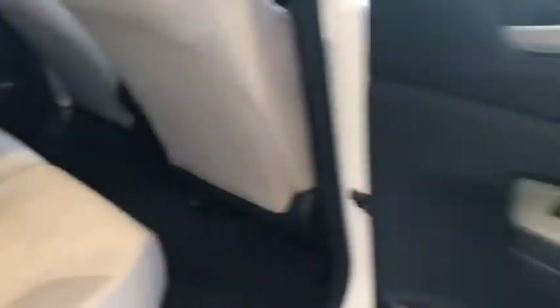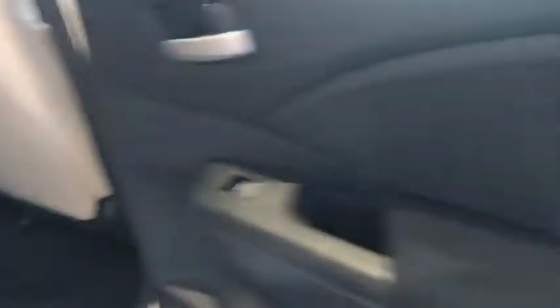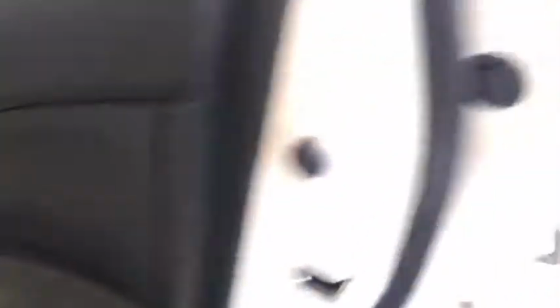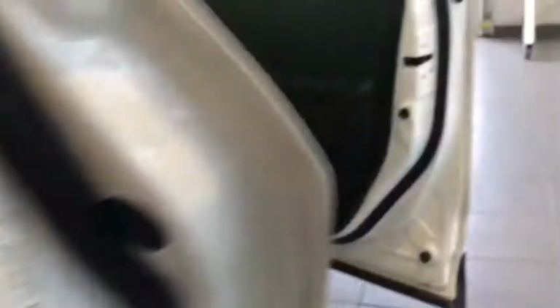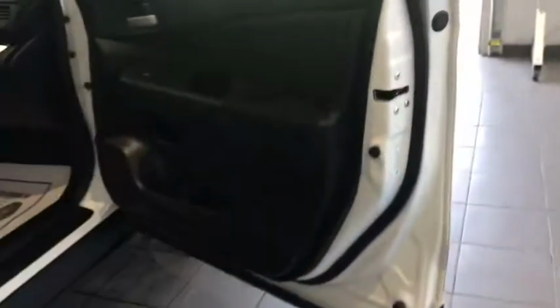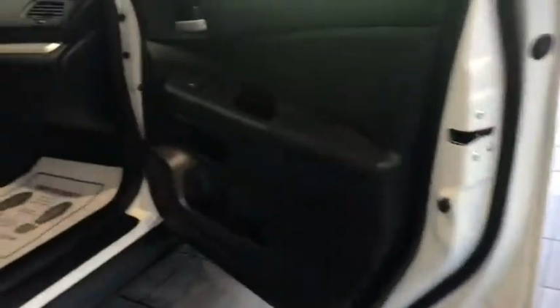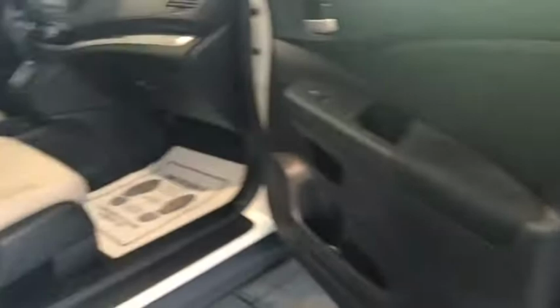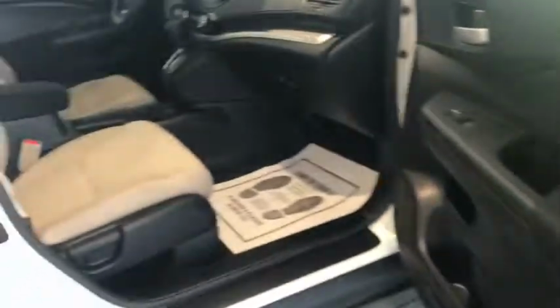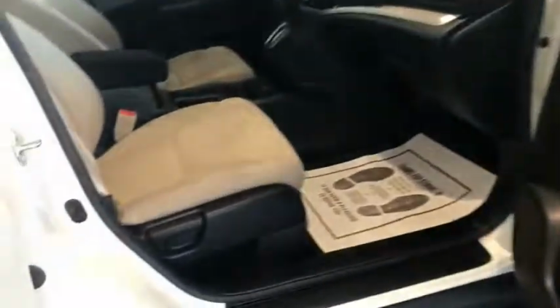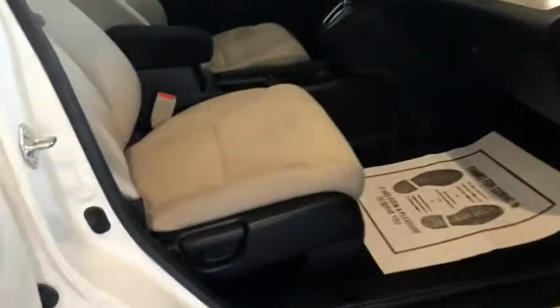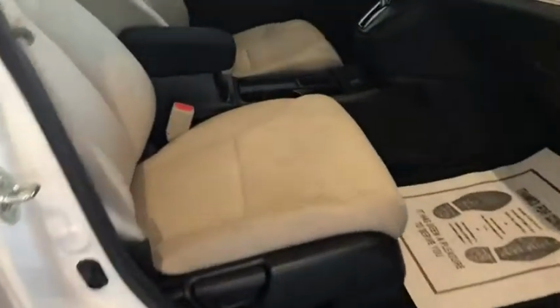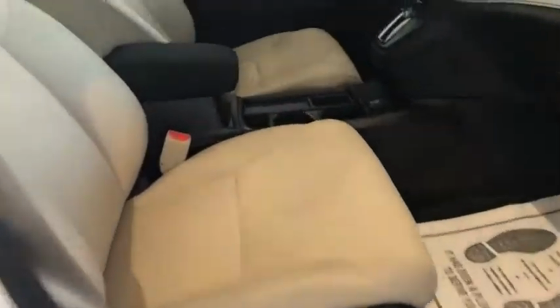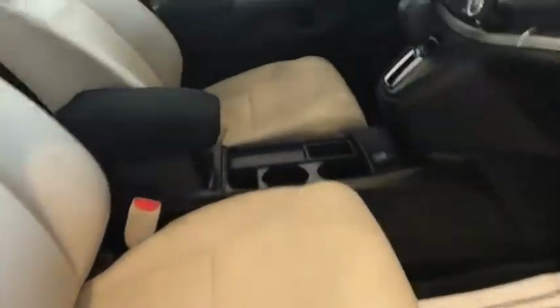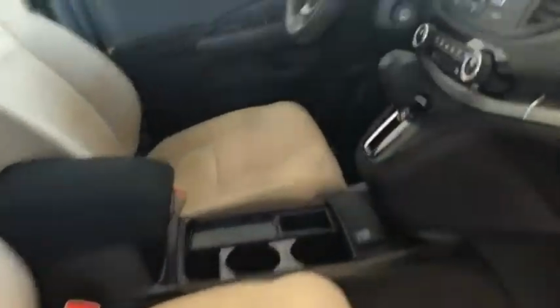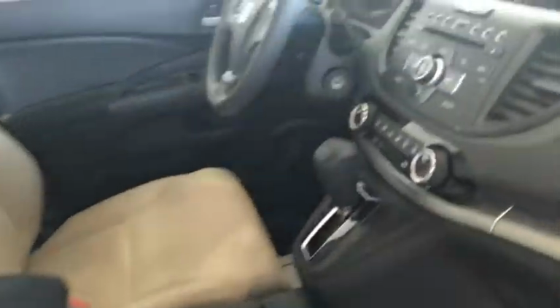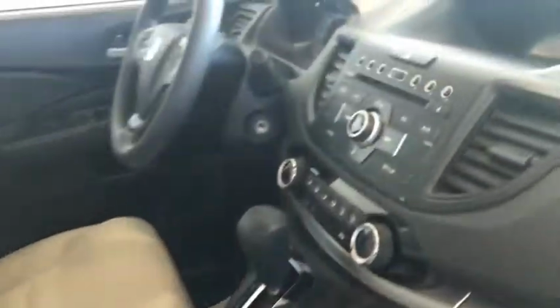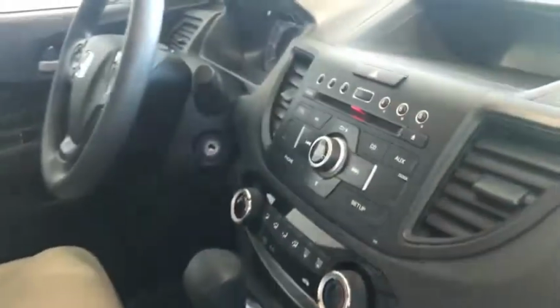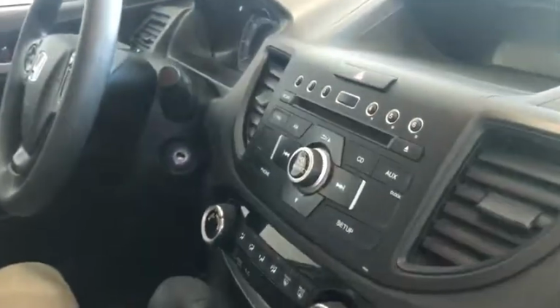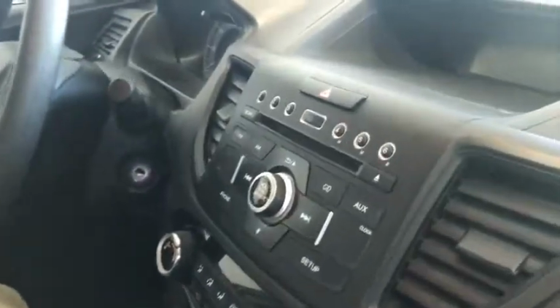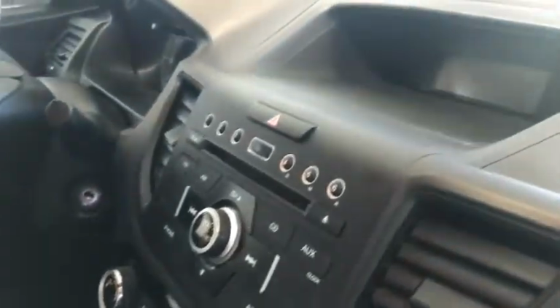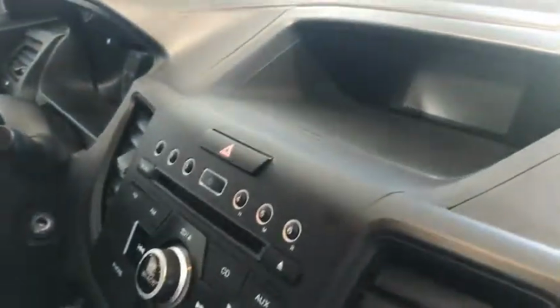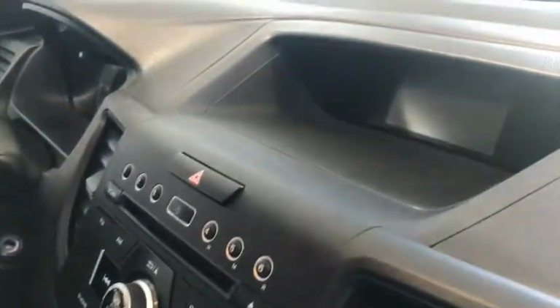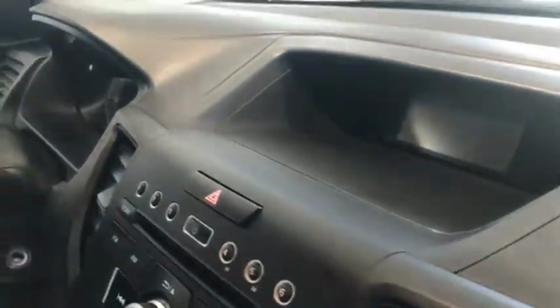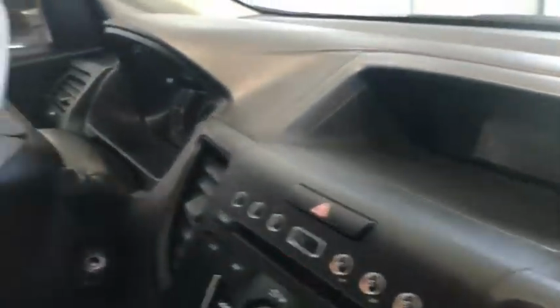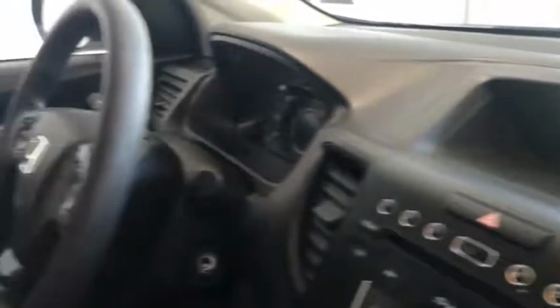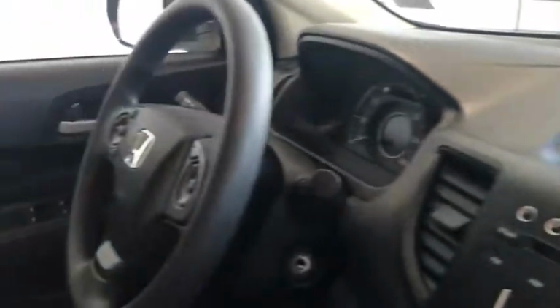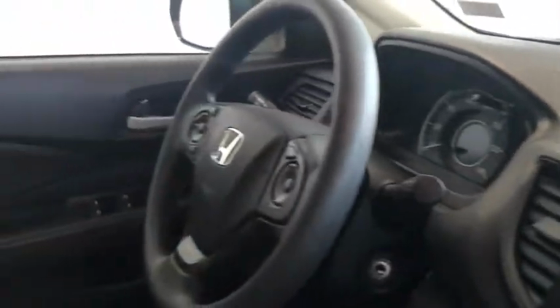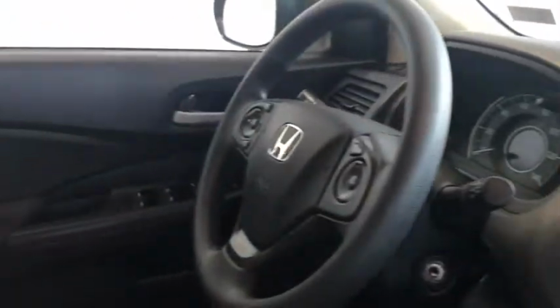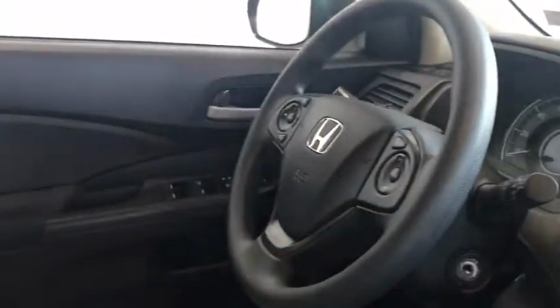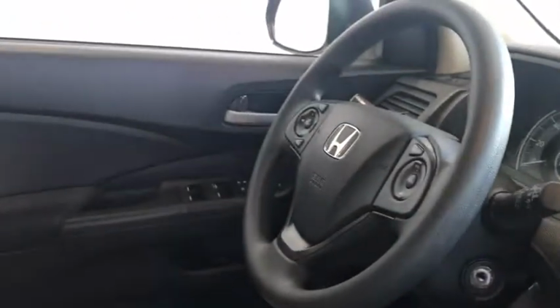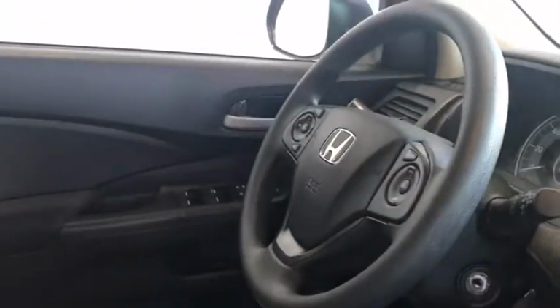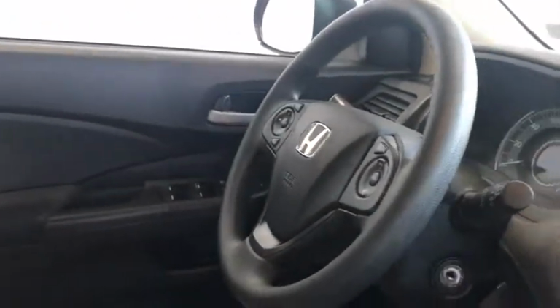And in the front, we have cloth seats, AM/FM radio, as well as a CD player, a backup camera, and steering wheel audio and Bluetooth controls.